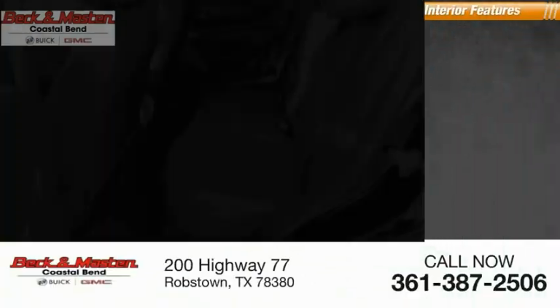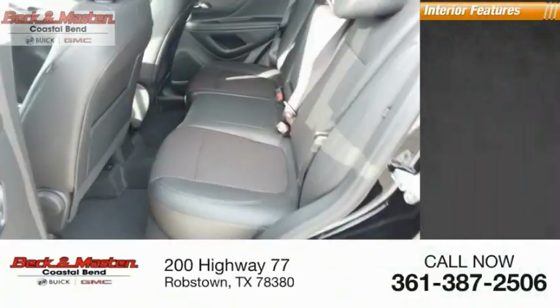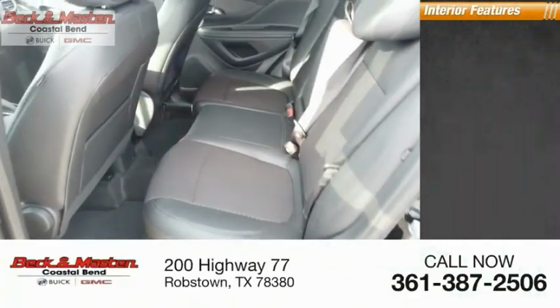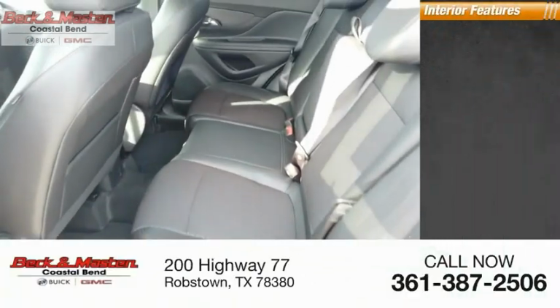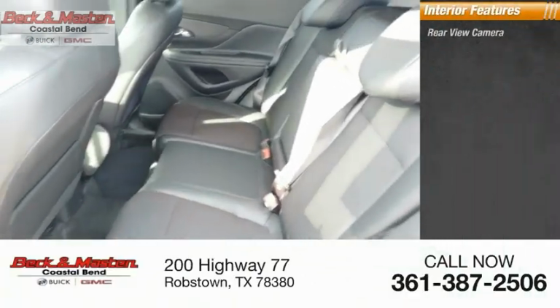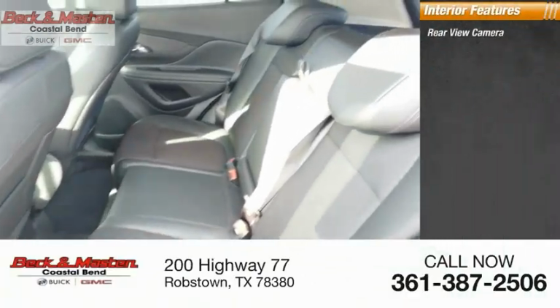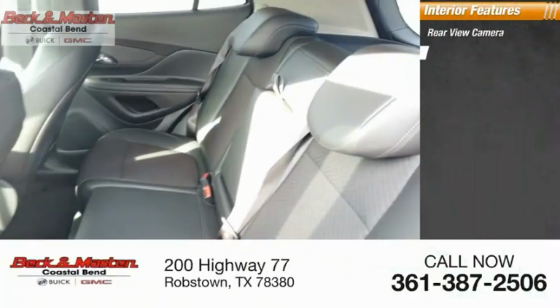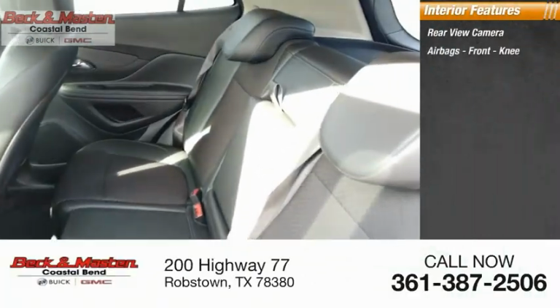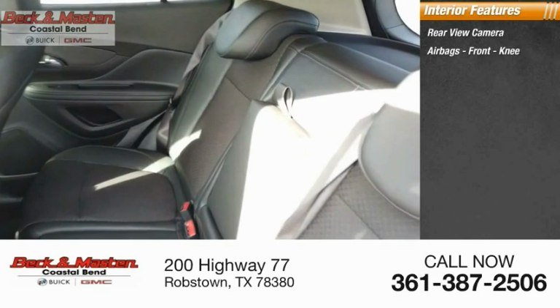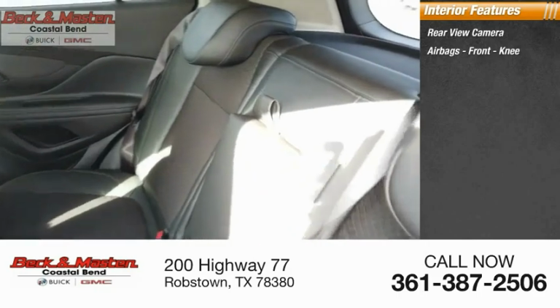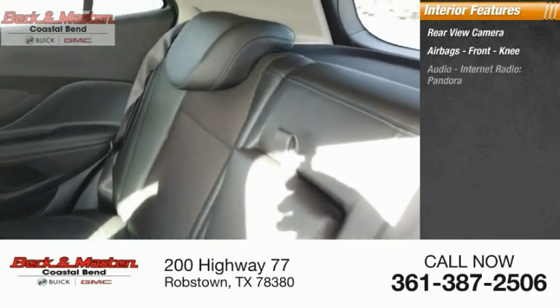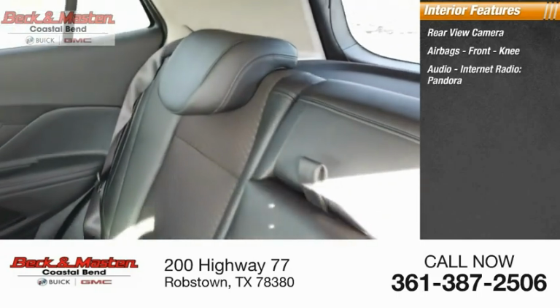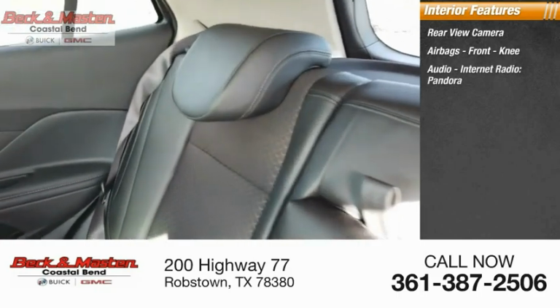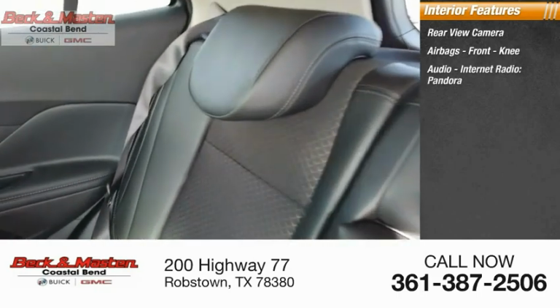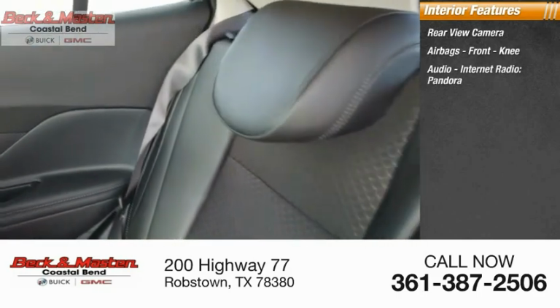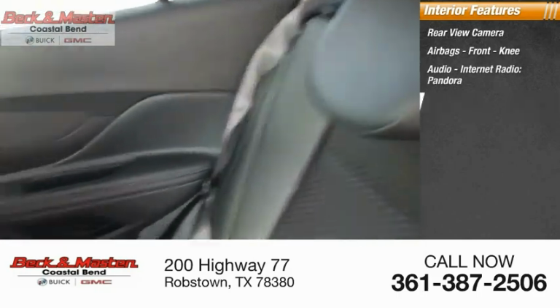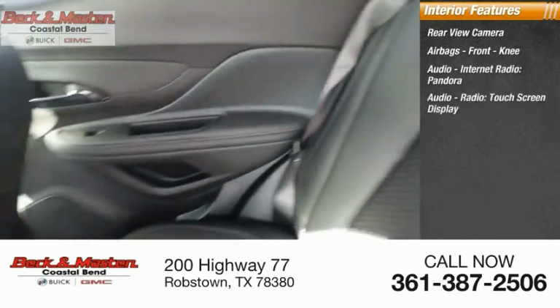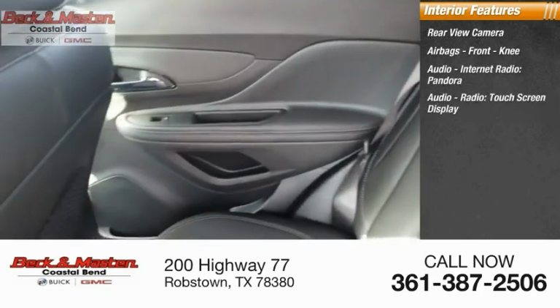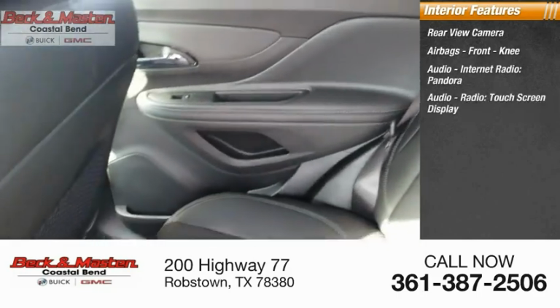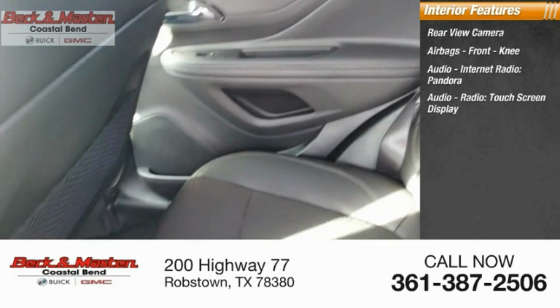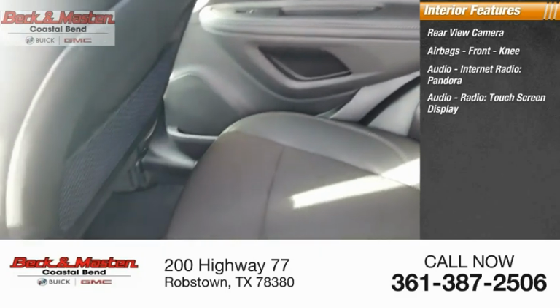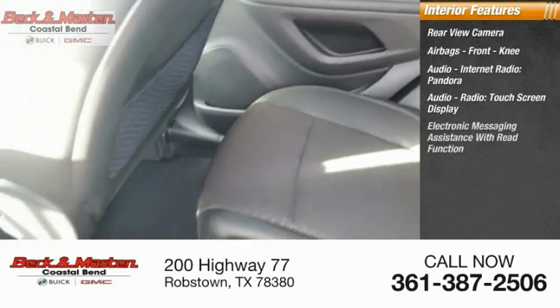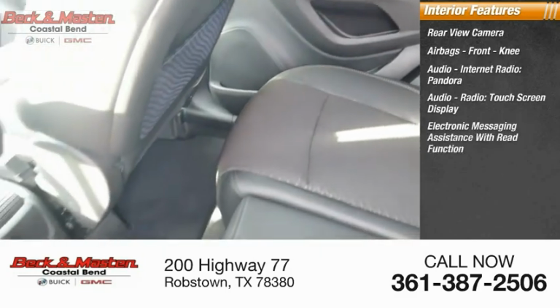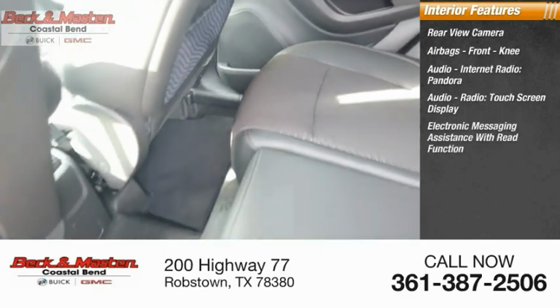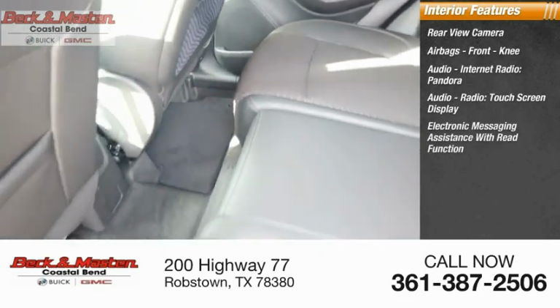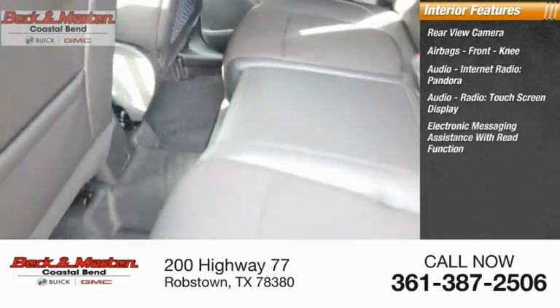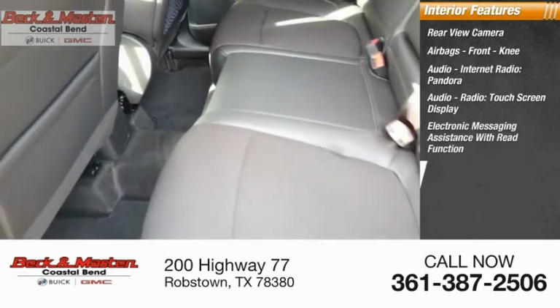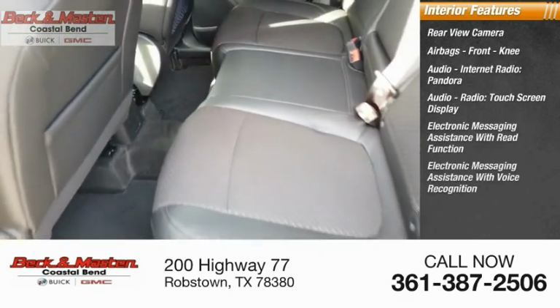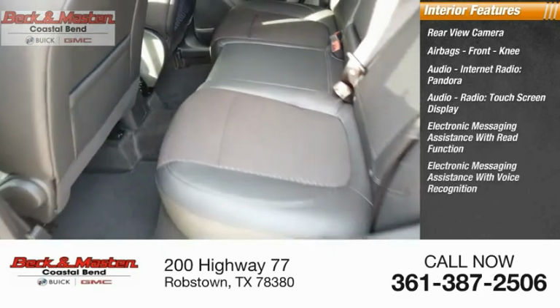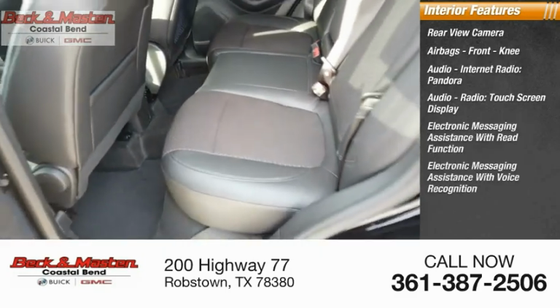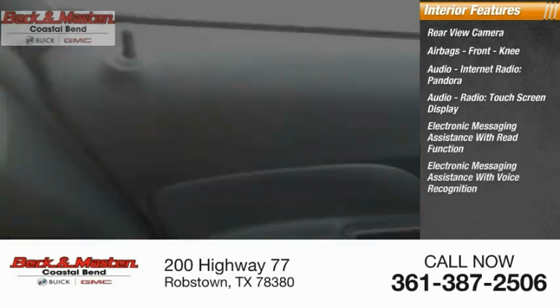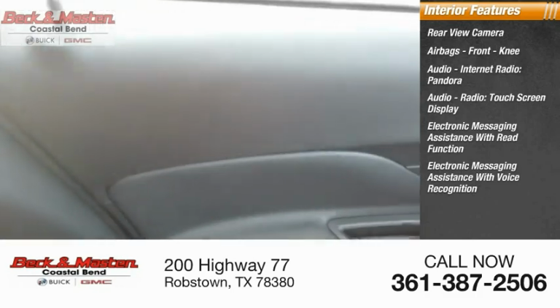Inside you'll find rear view camera, airbags, front knee airbags, audio, internet radio, Pandora, audio radio, touchscreen display, electronic messaging assistance with read function, electronic messaging assistance with voice recognition.